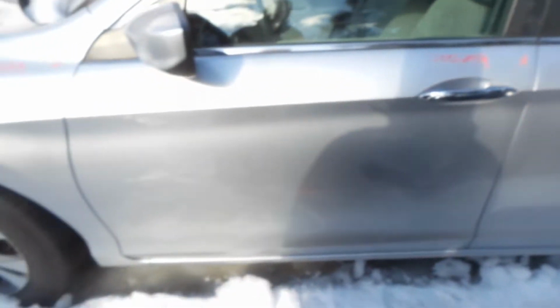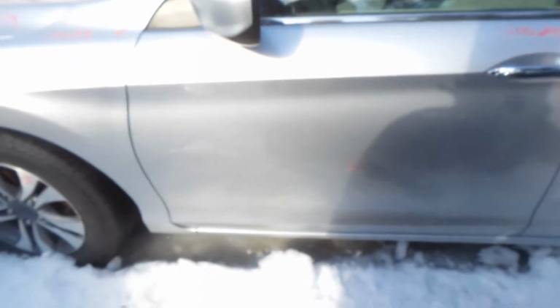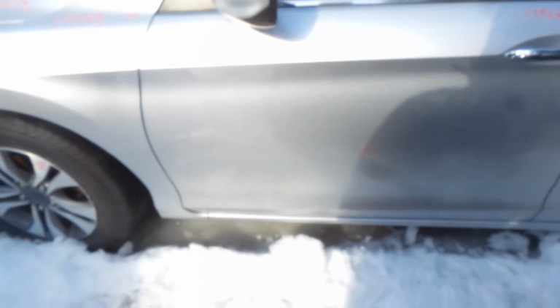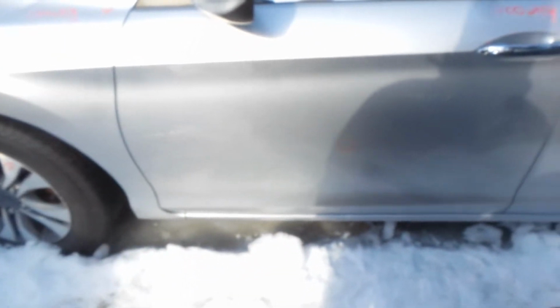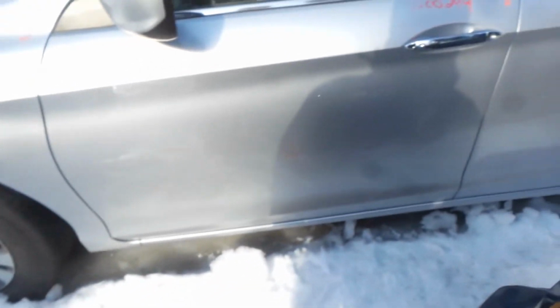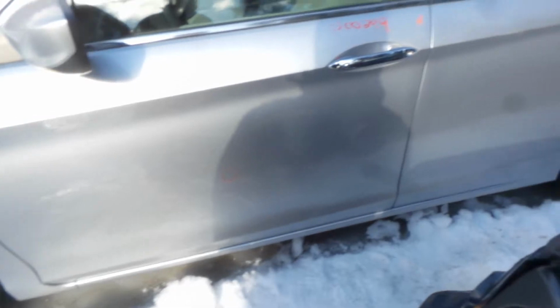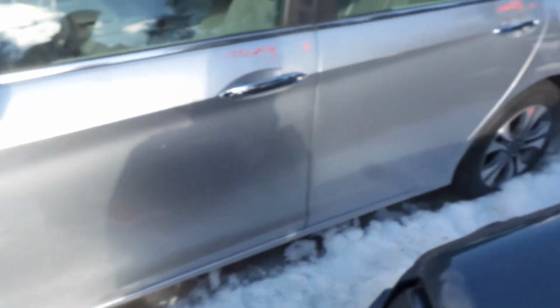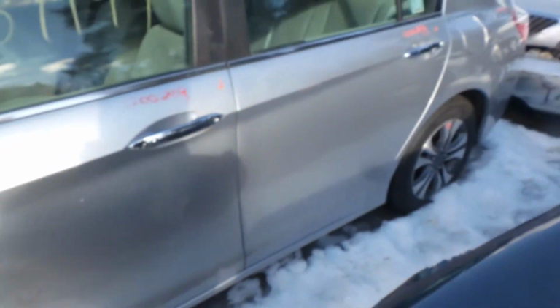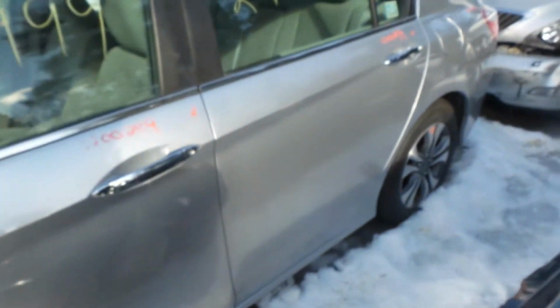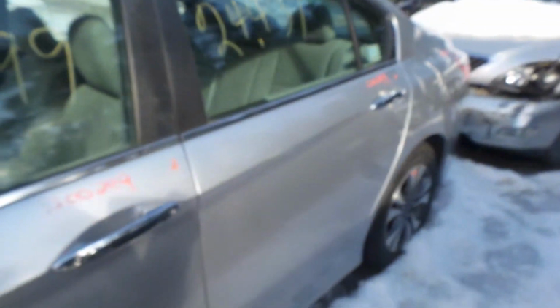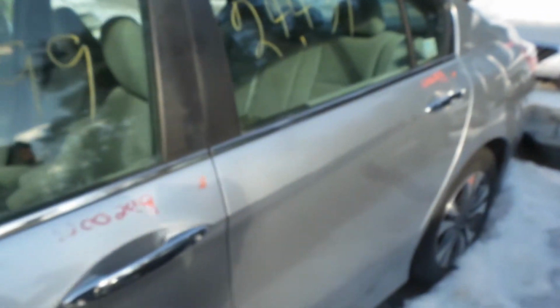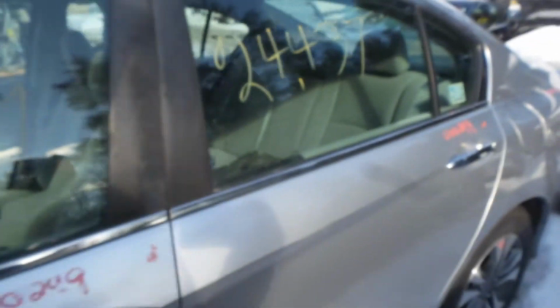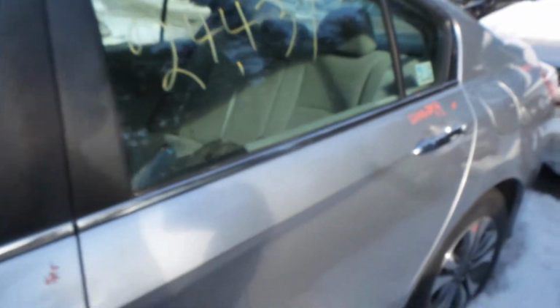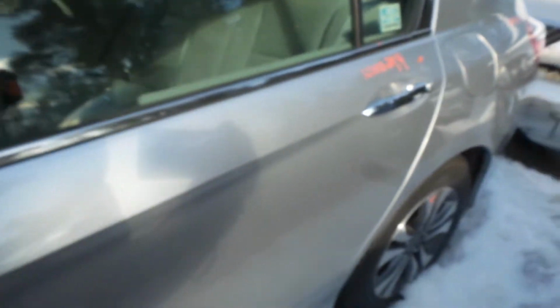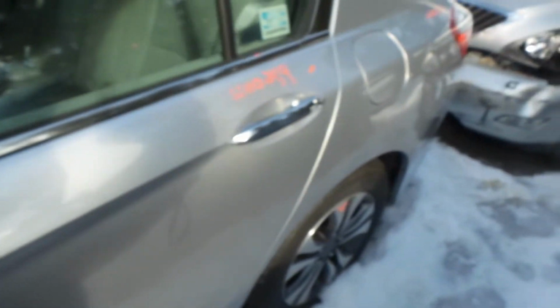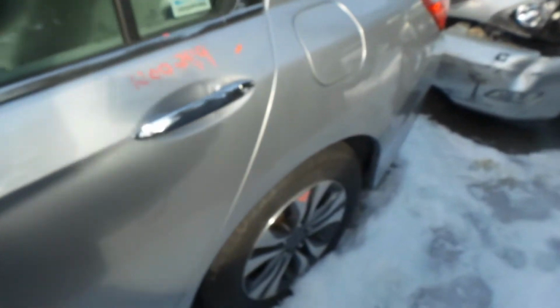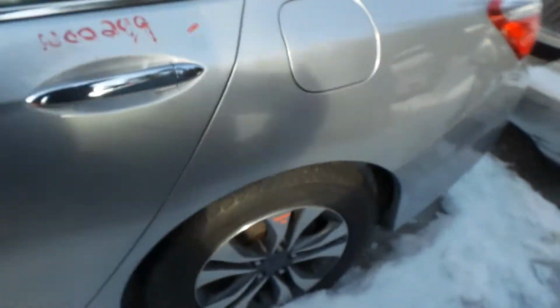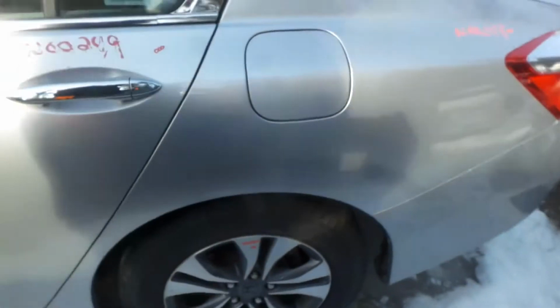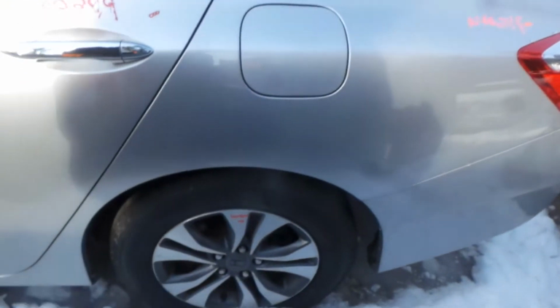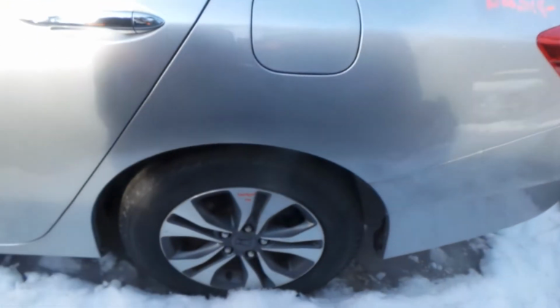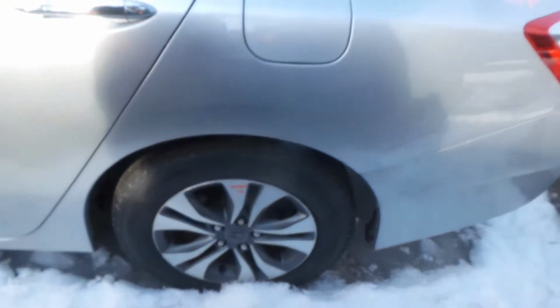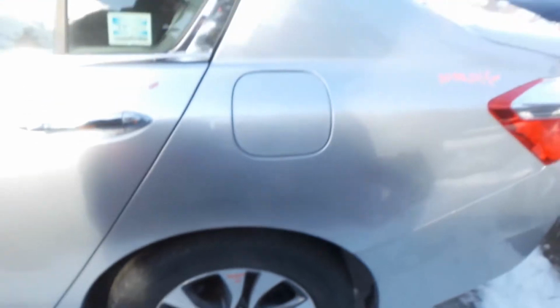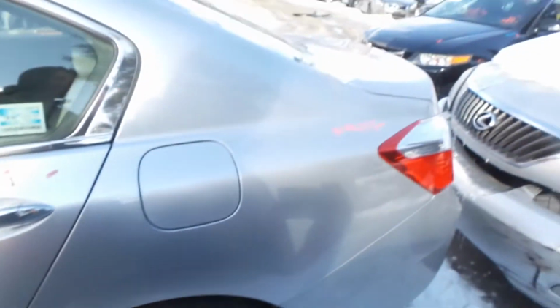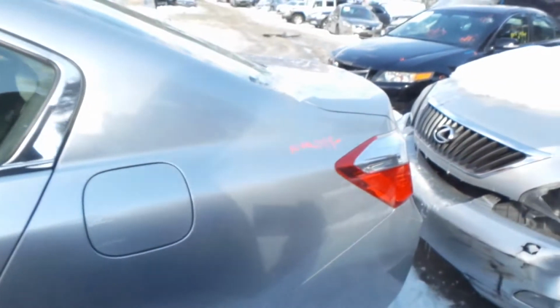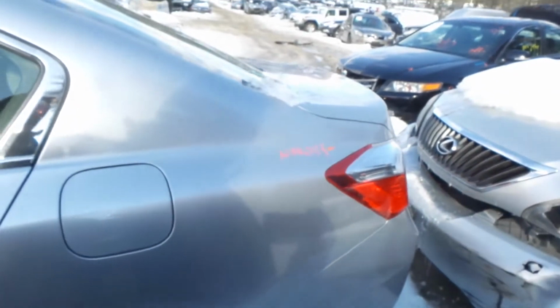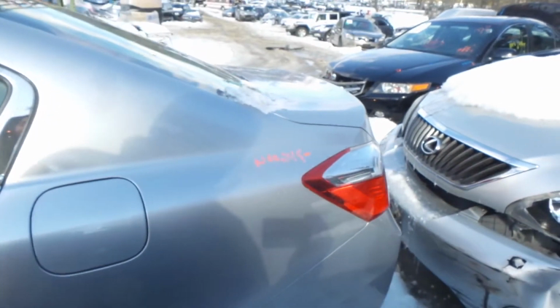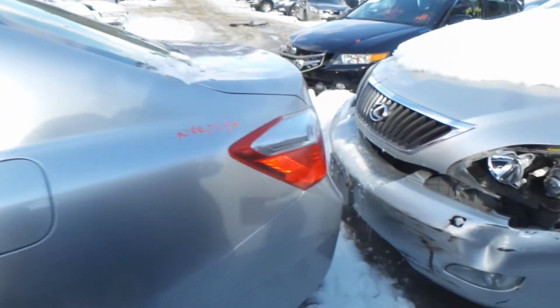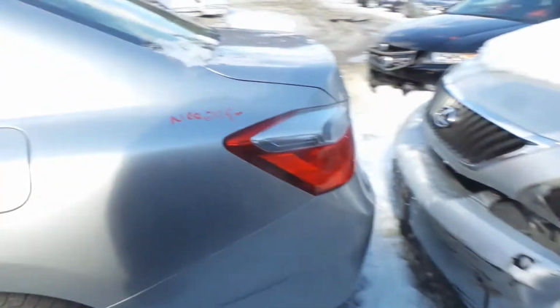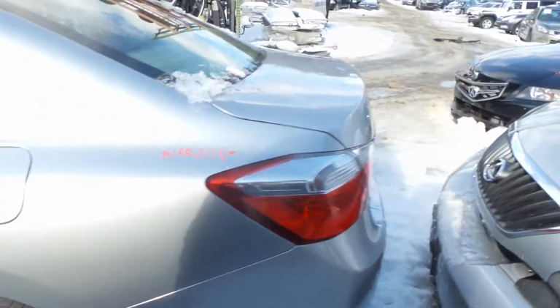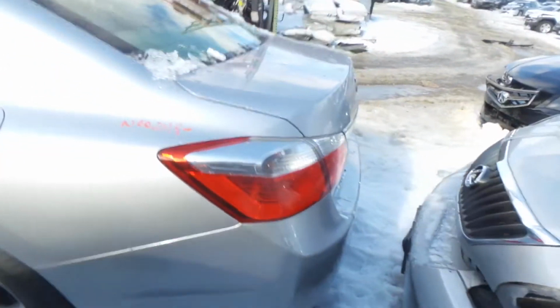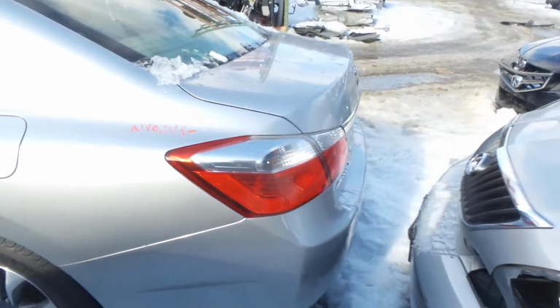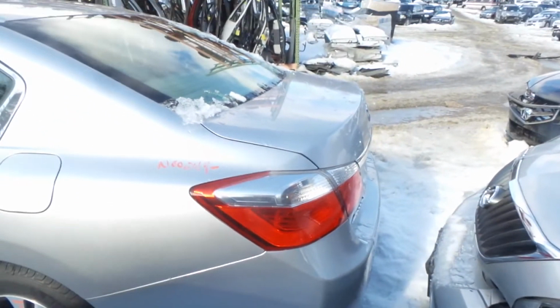Left hand doors are insurance quality. Rear door is showing absolutely no damage. Good complete left rear suspension. Insurance quality quarter panel showing no damage.